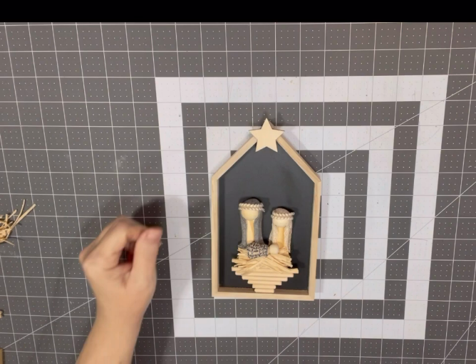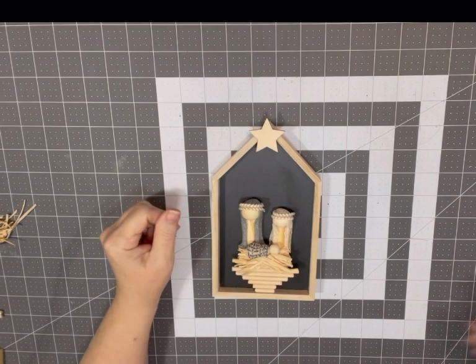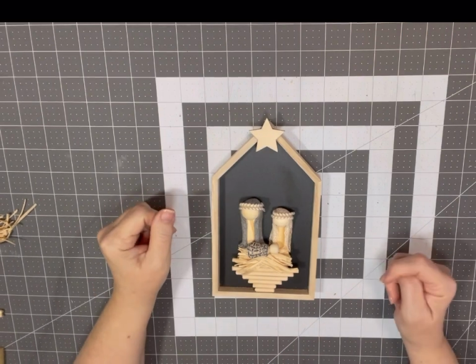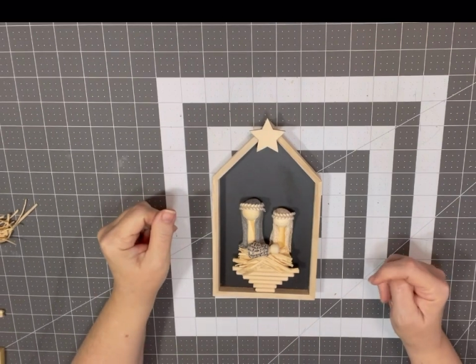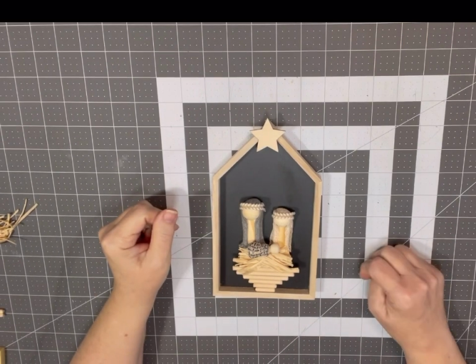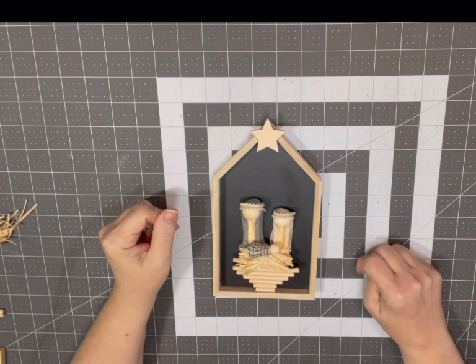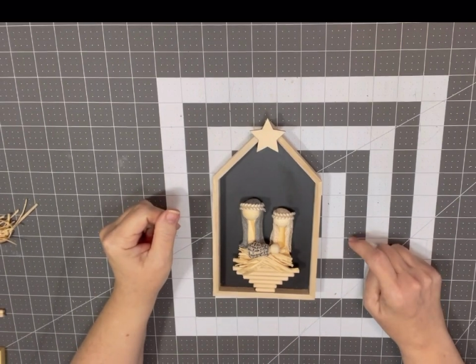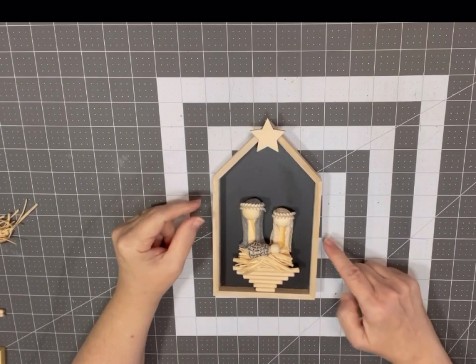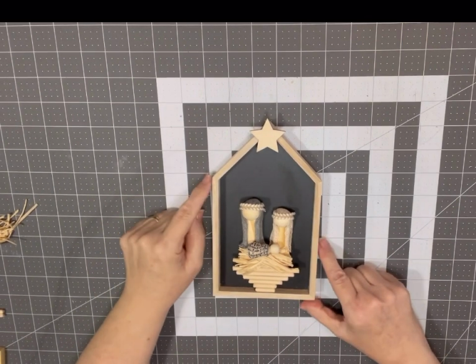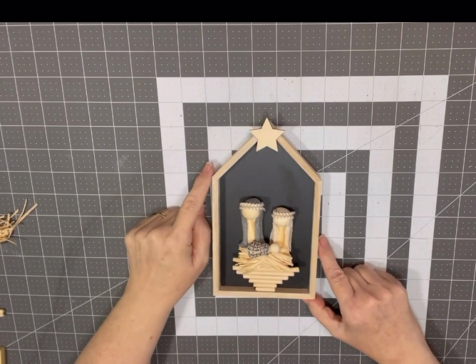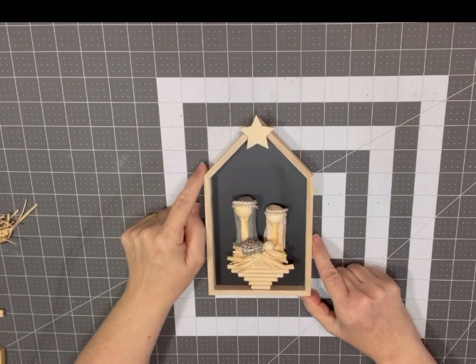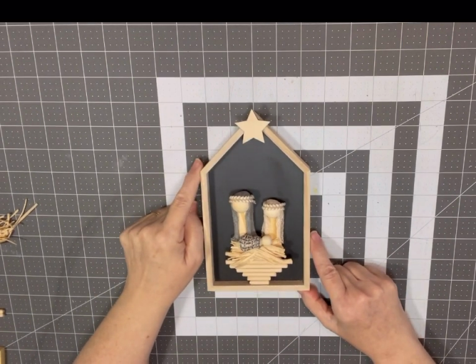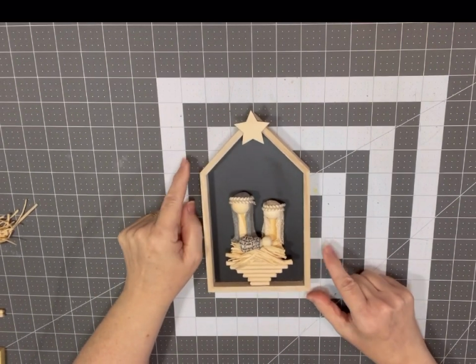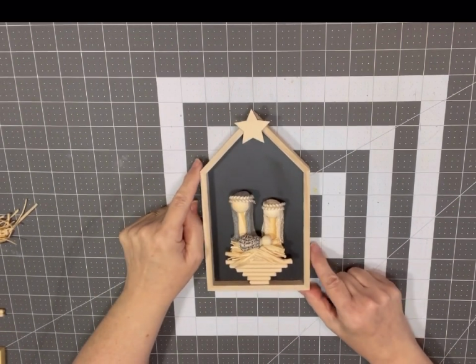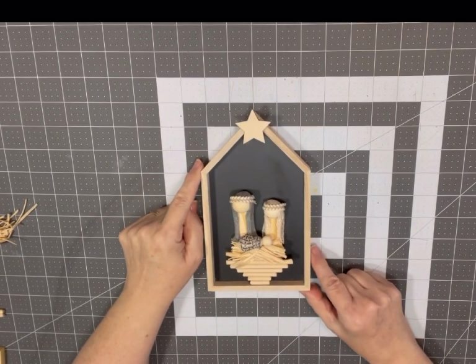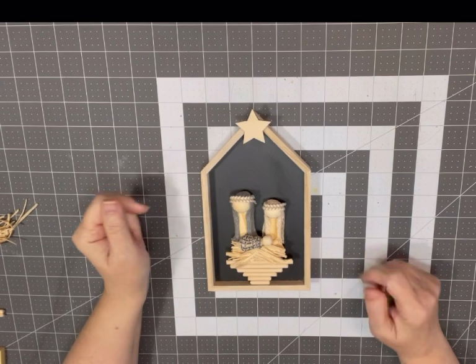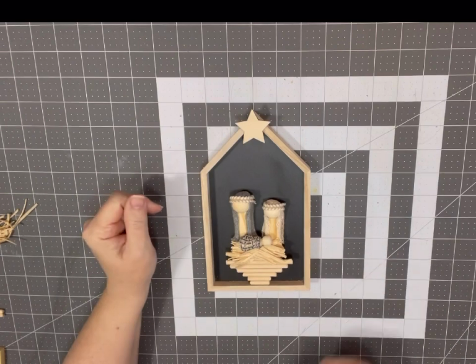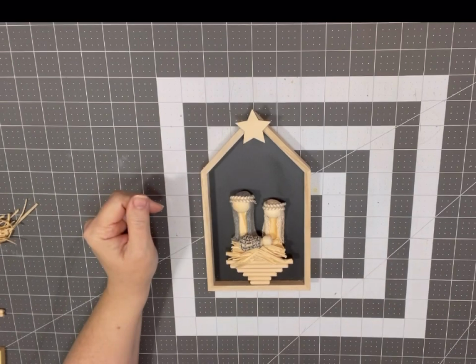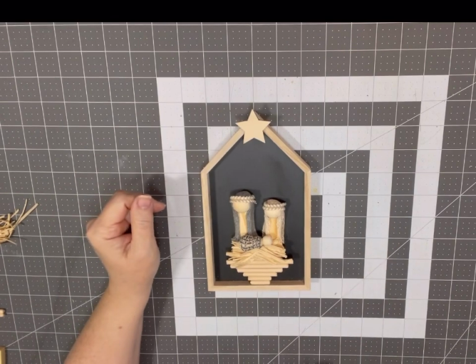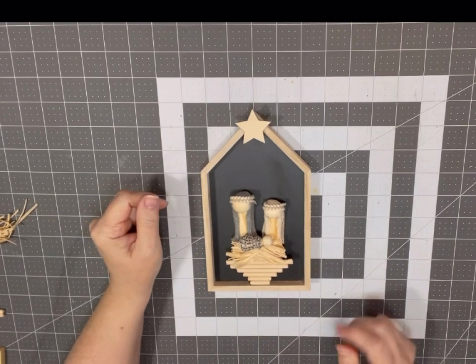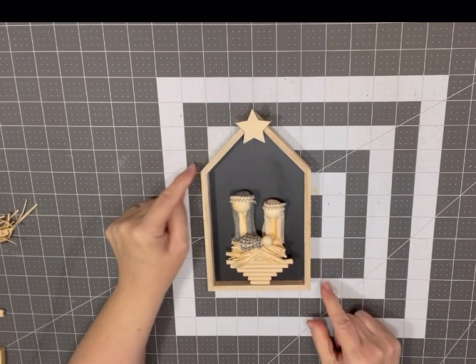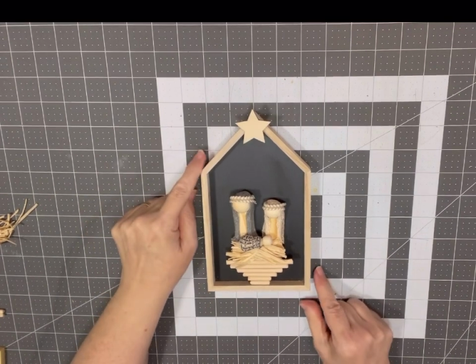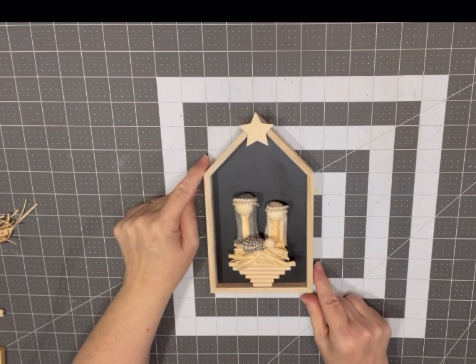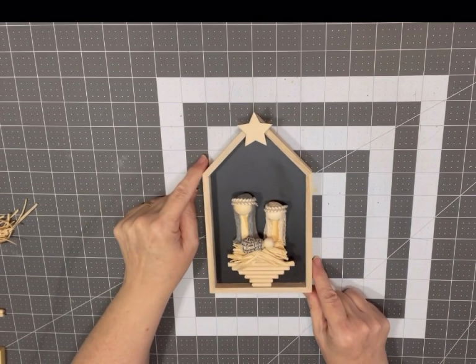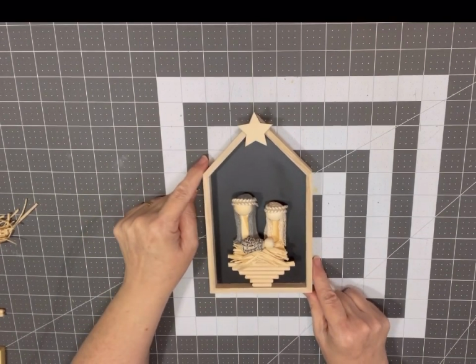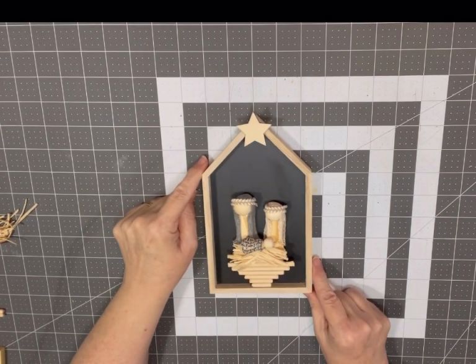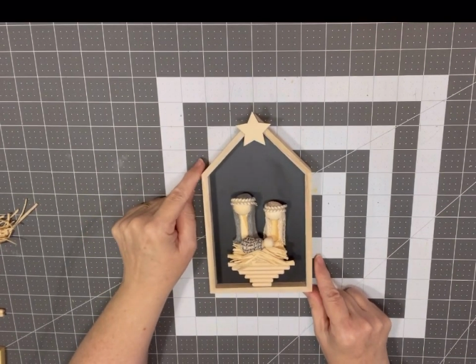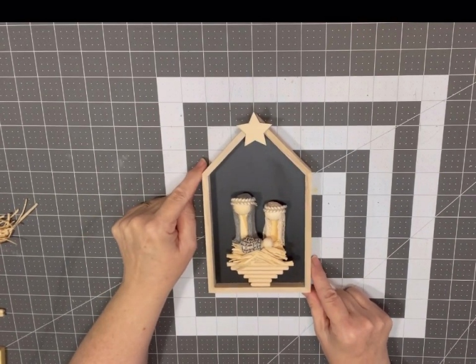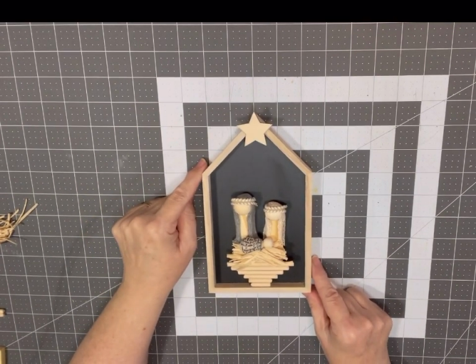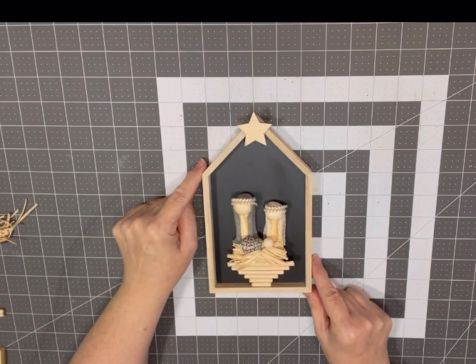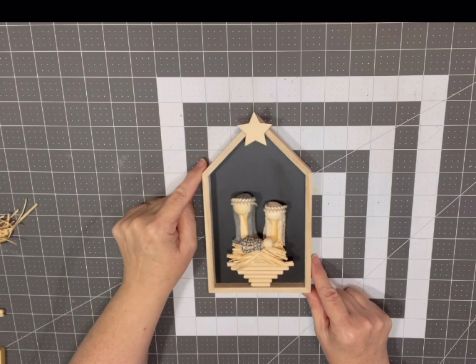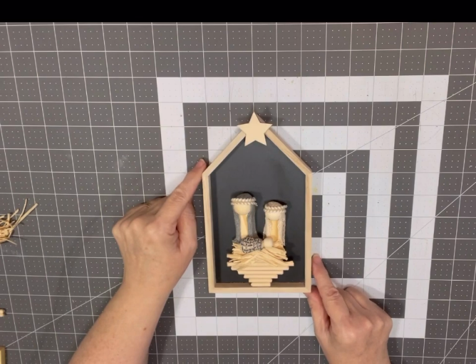Hey y'all, it's Debbie with Tailored by Debbie, and today I'm going to show you how to make this cute little manger scene that you can use as a shelf sitter or you can put it in a tiered tray.